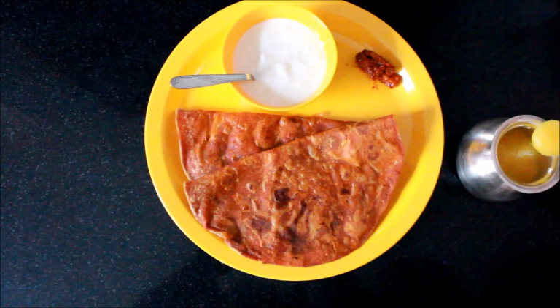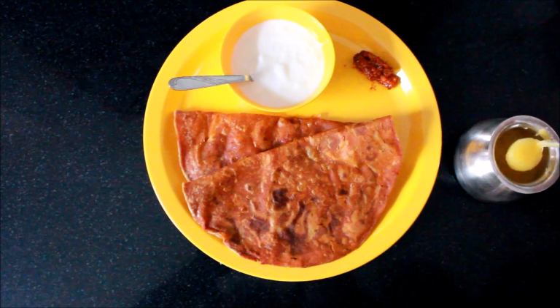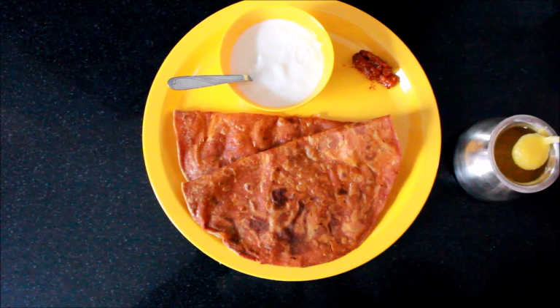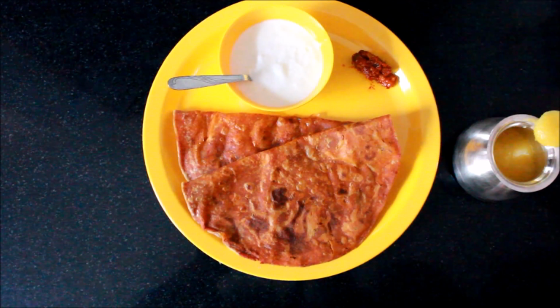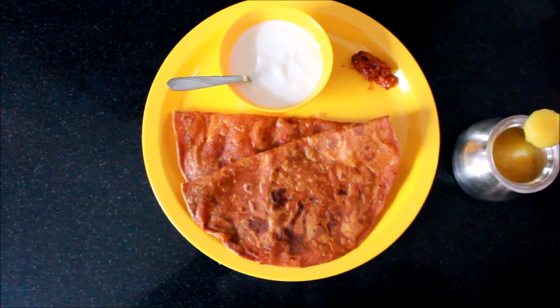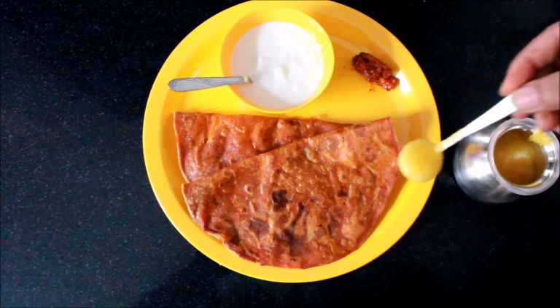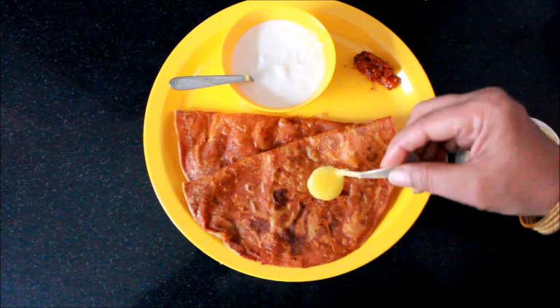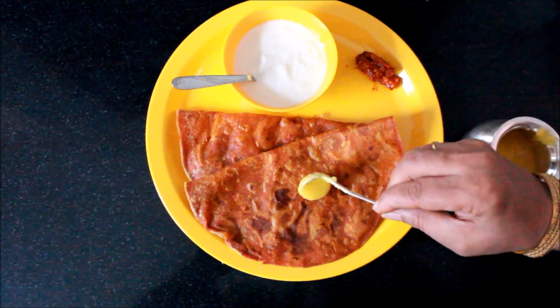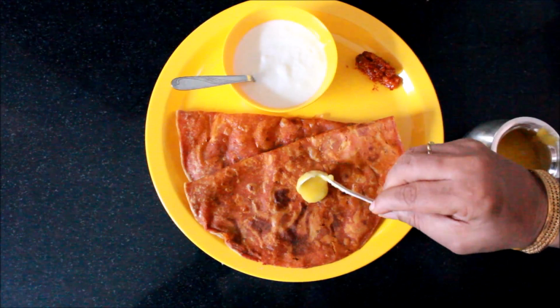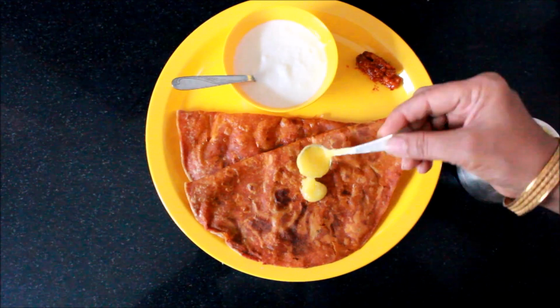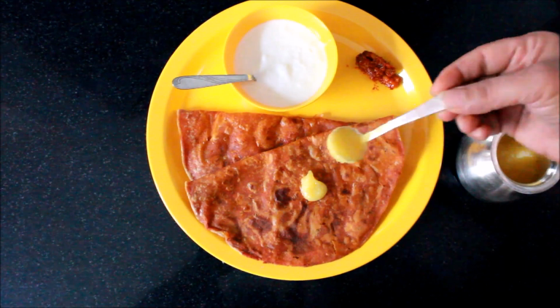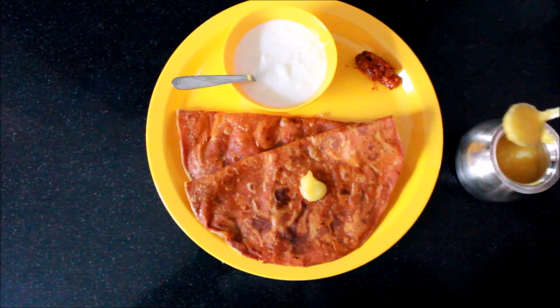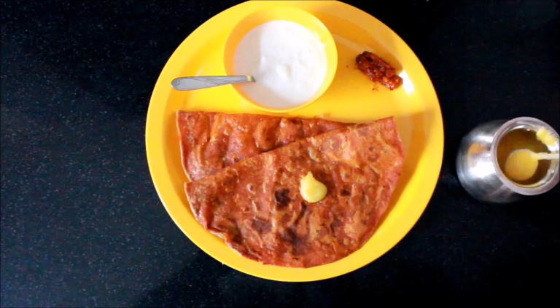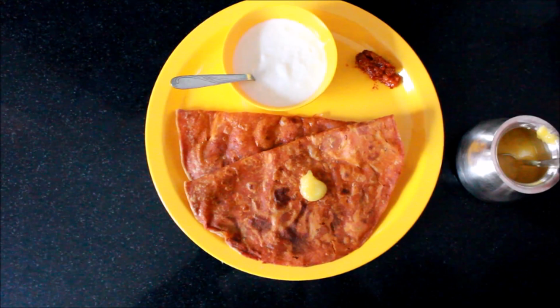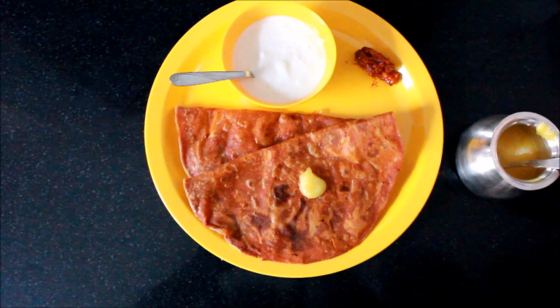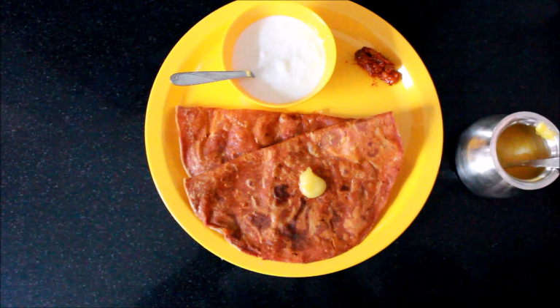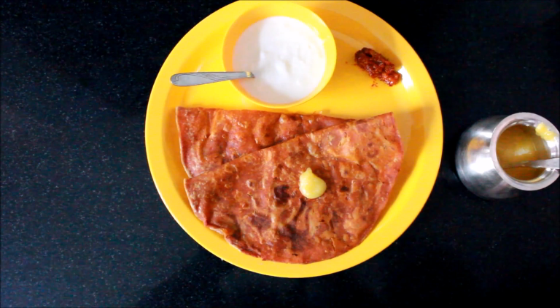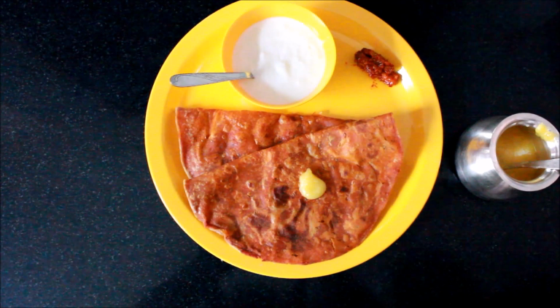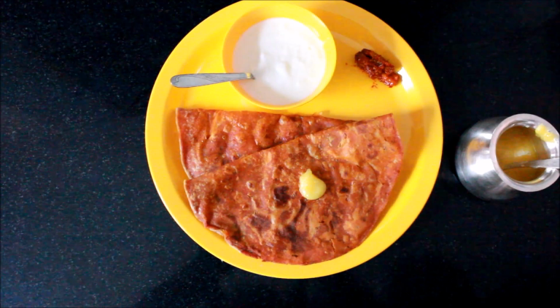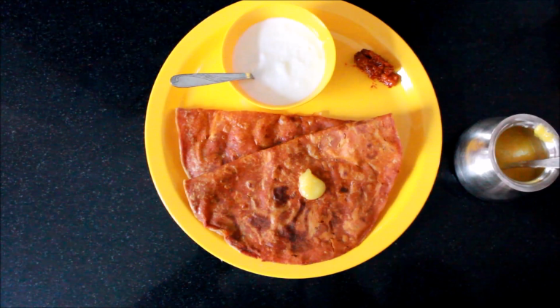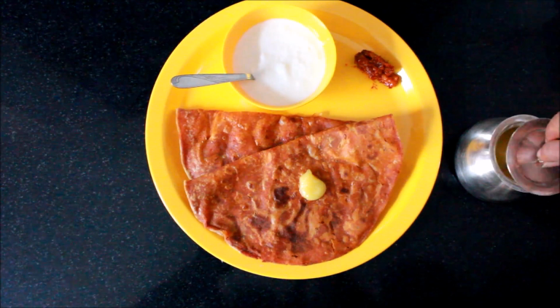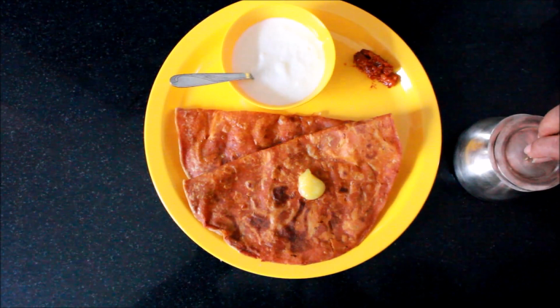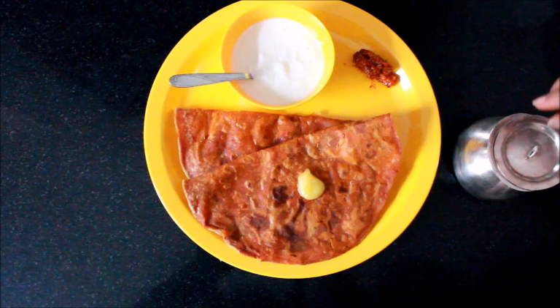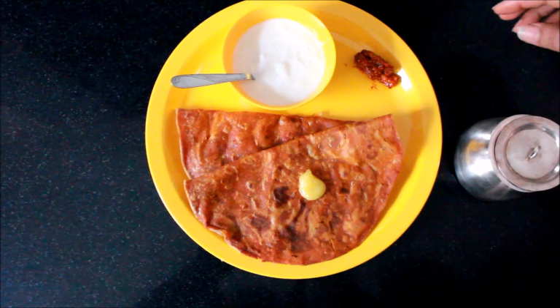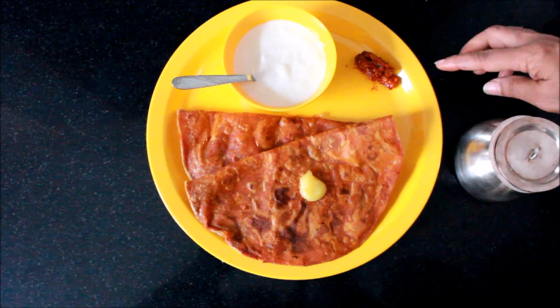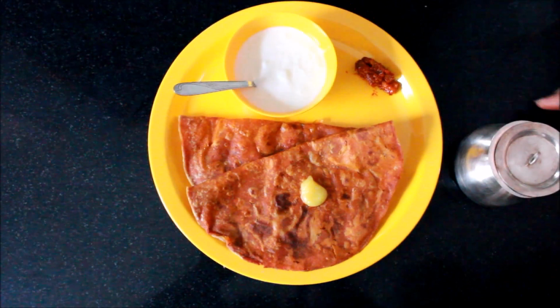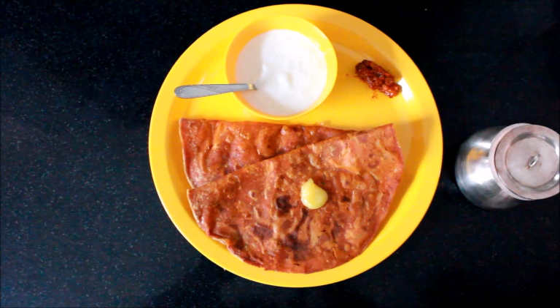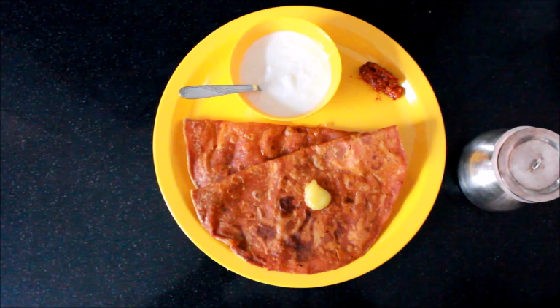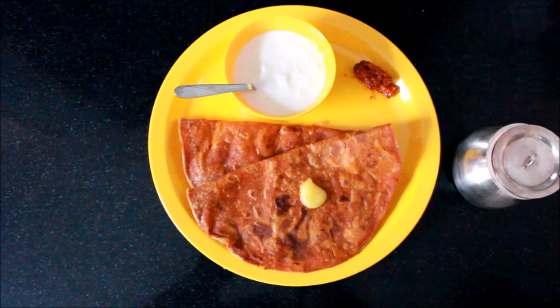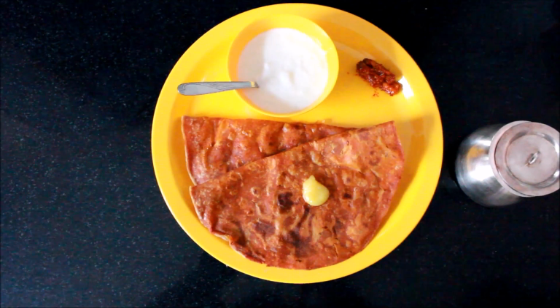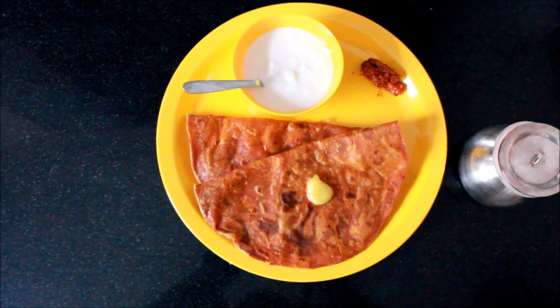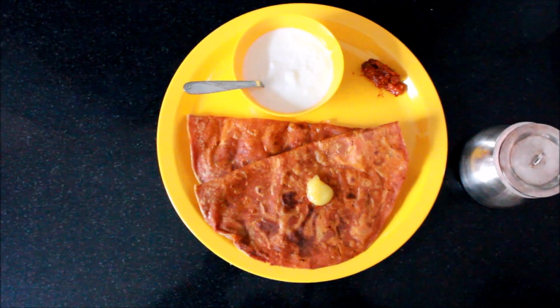You can have this with some ghee — that is optional — or with pickle and curds.